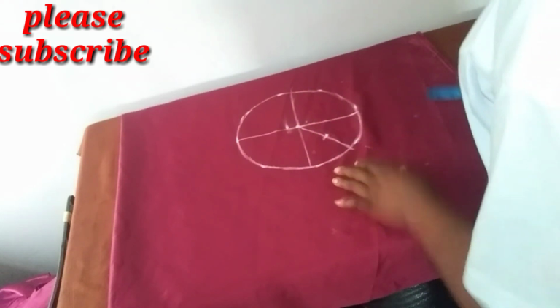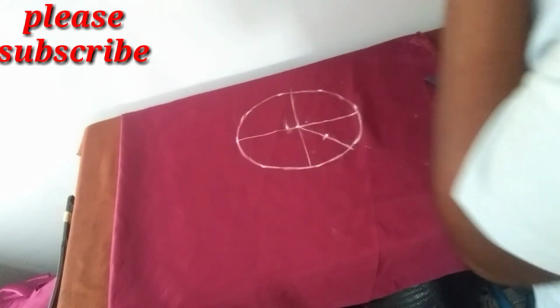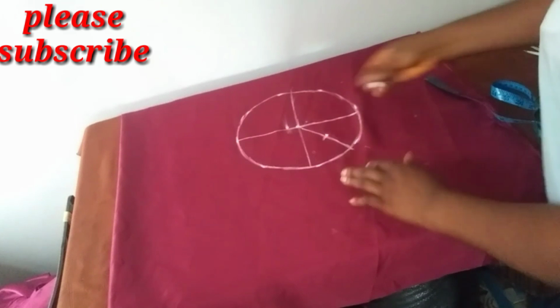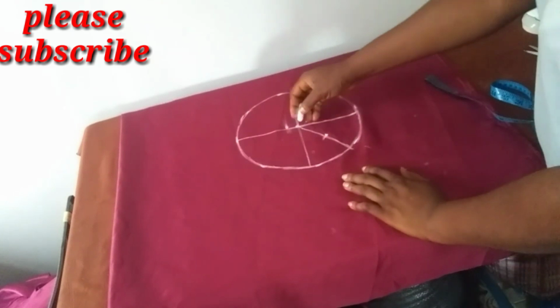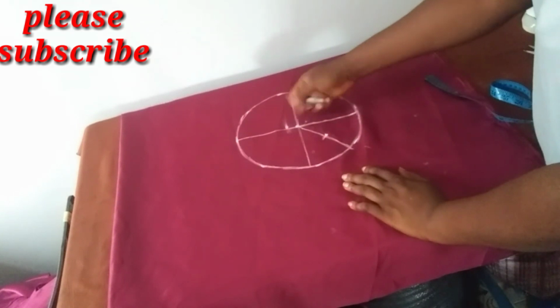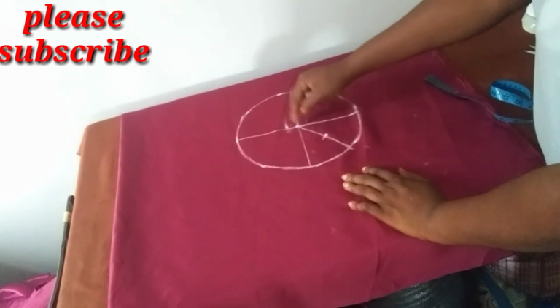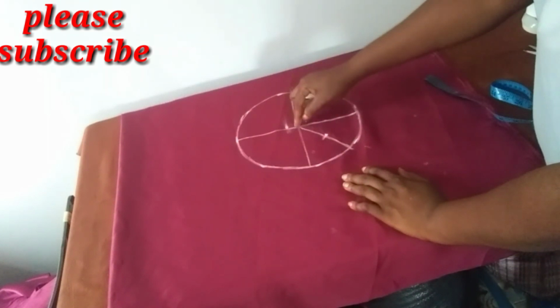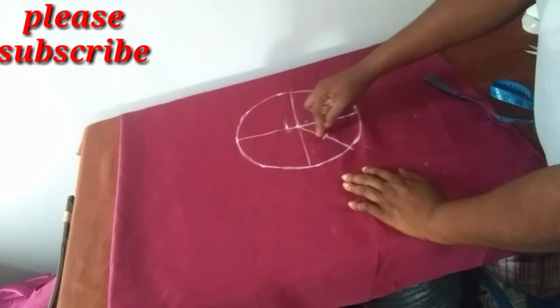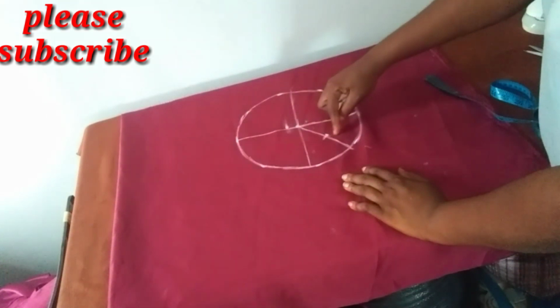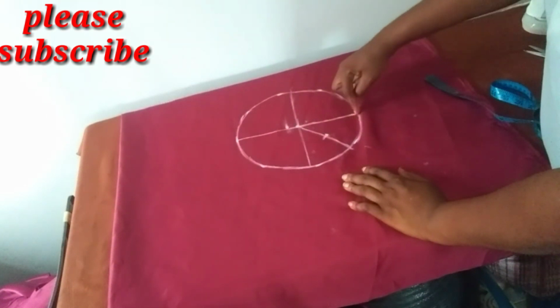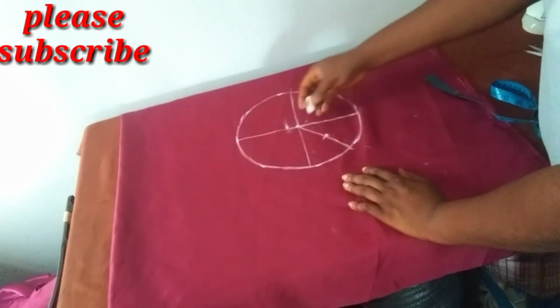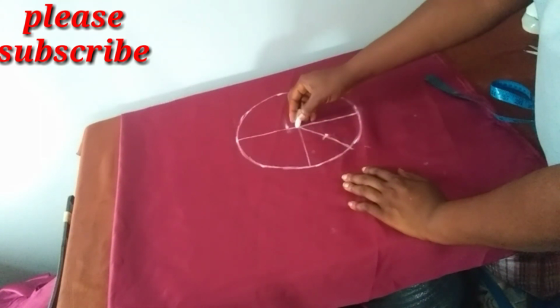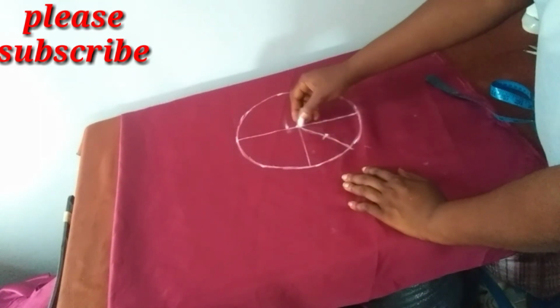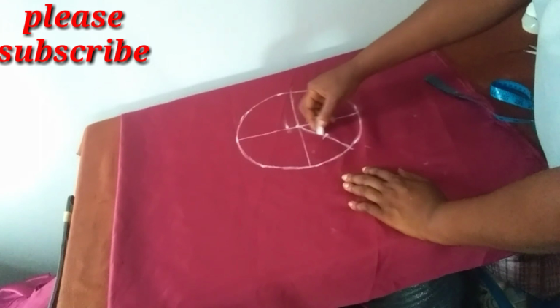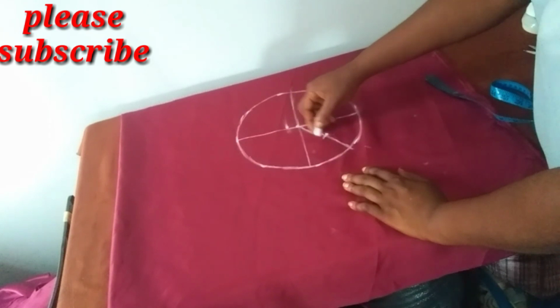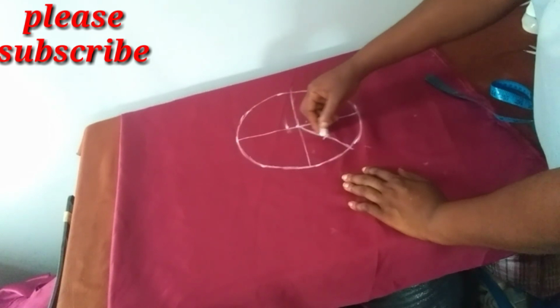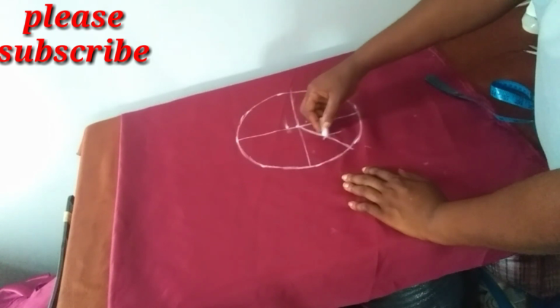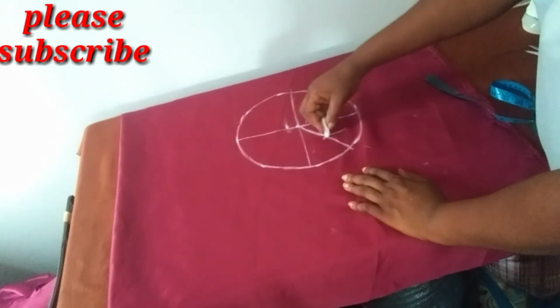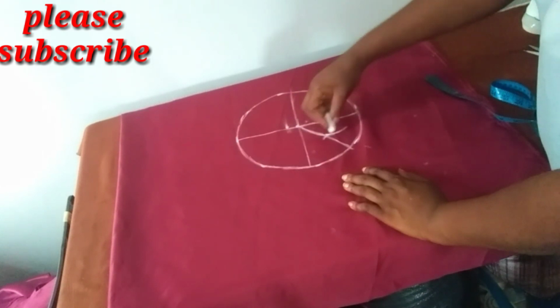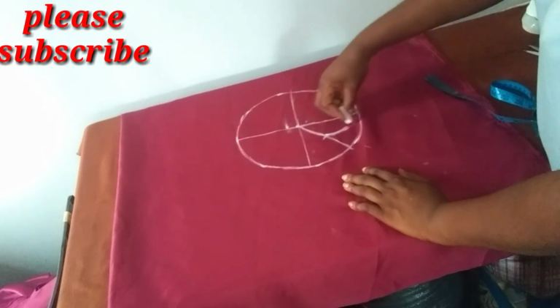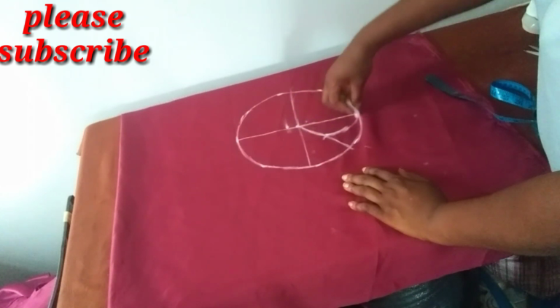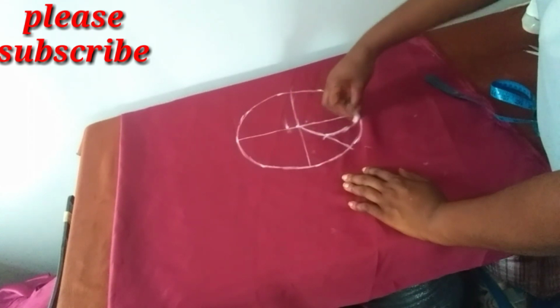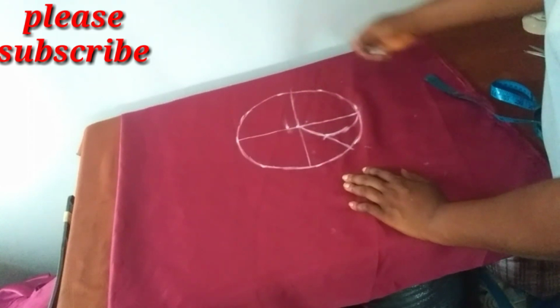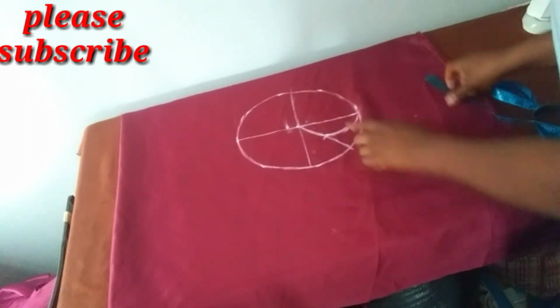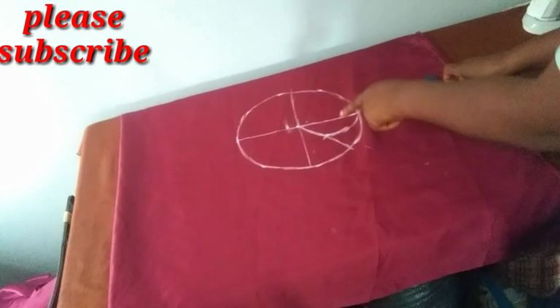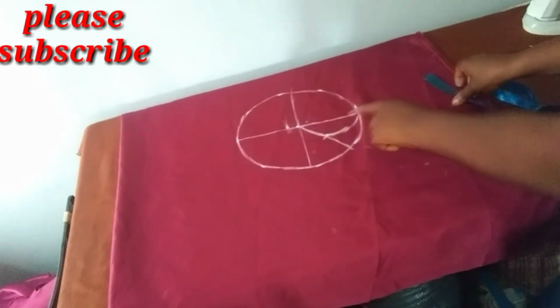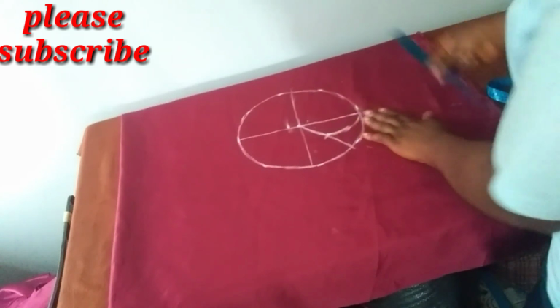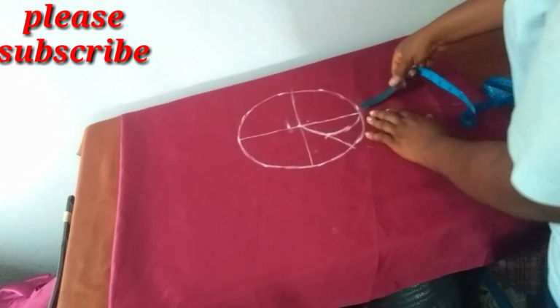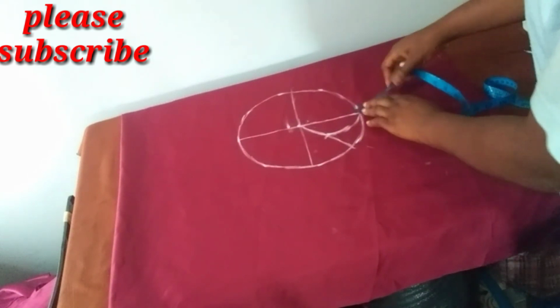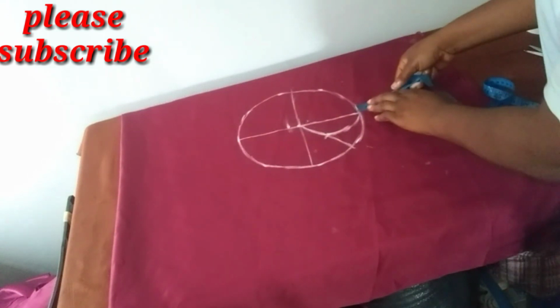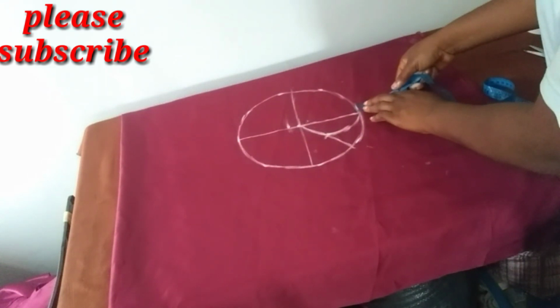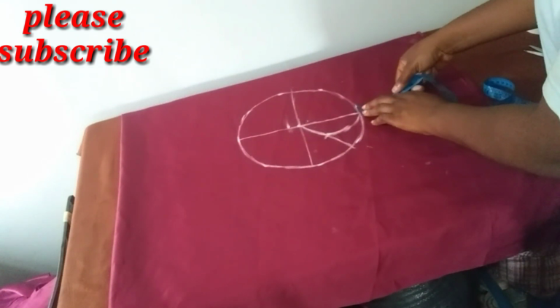Now I'll start to curve from here to meet here. I hope you saw that — I'll continue to measure.